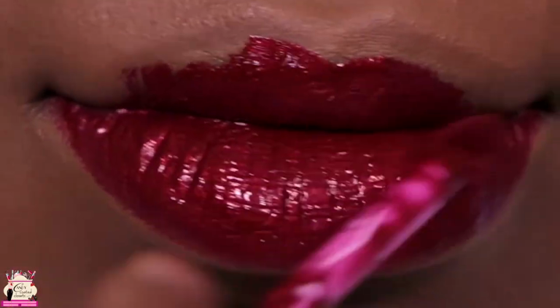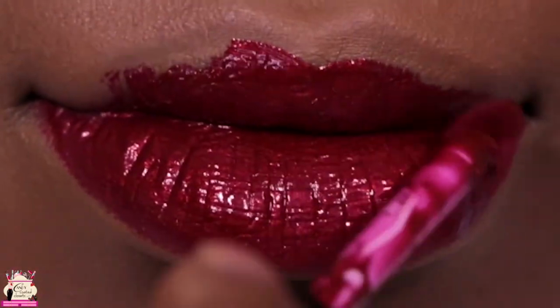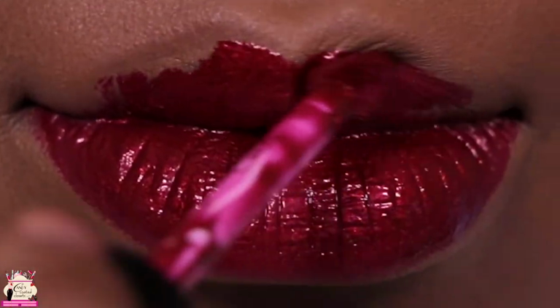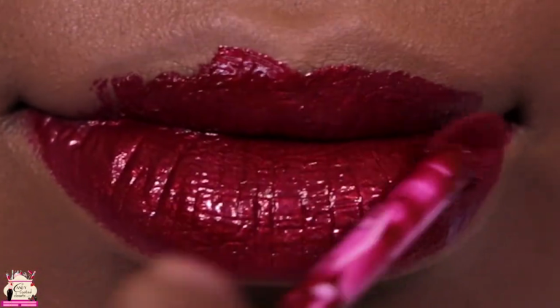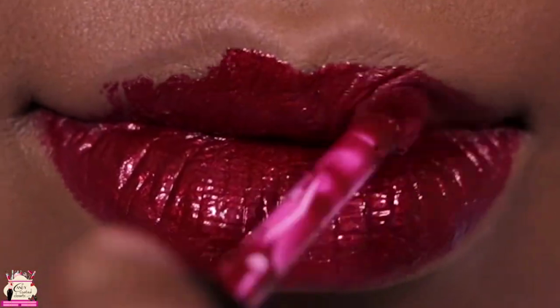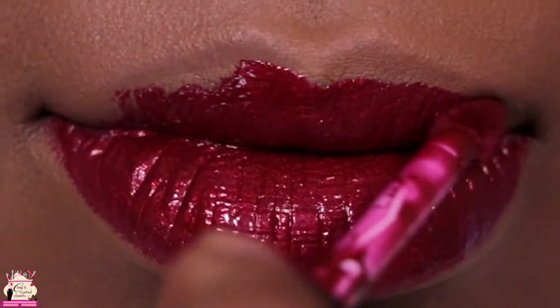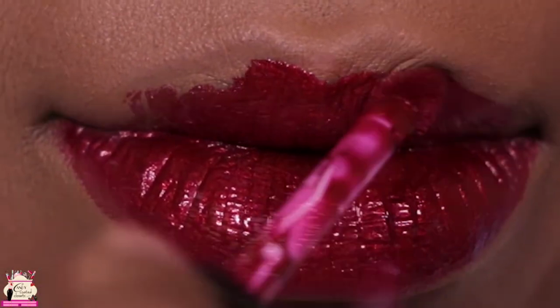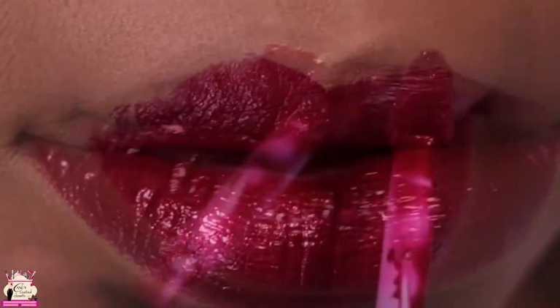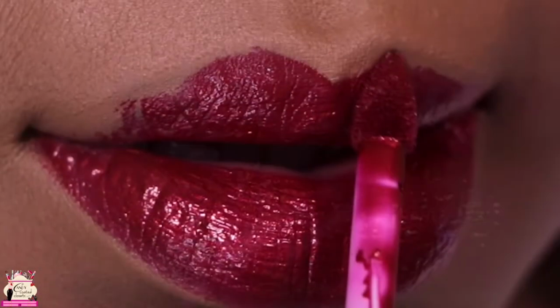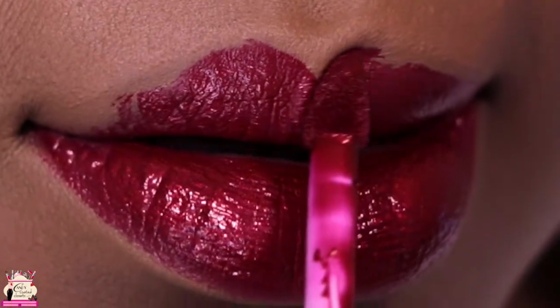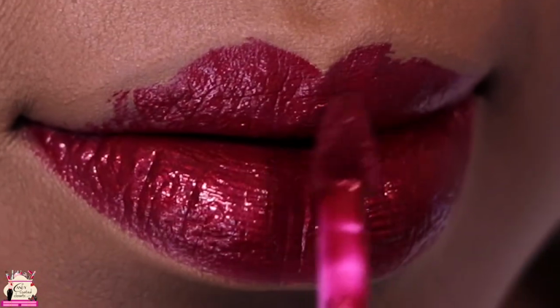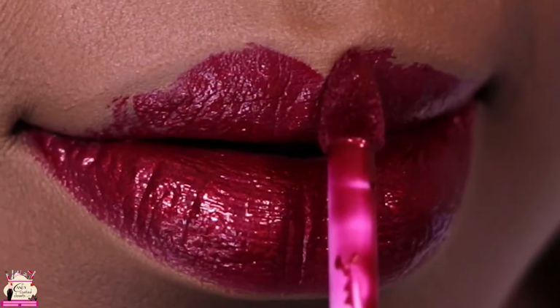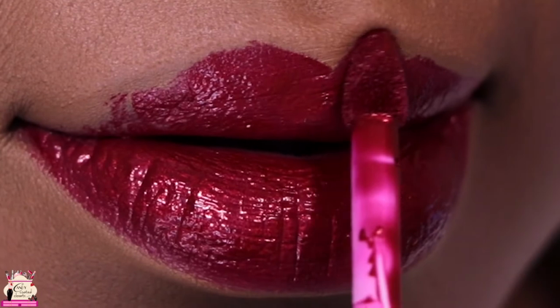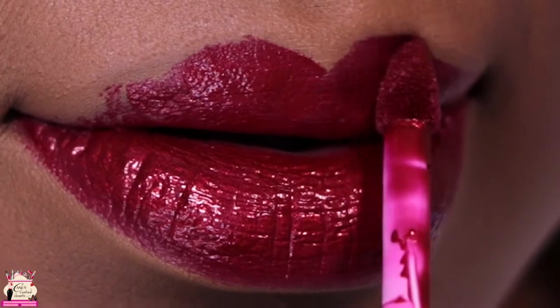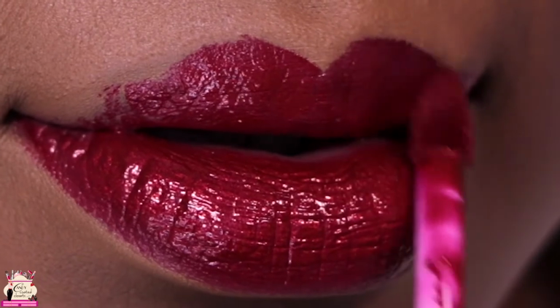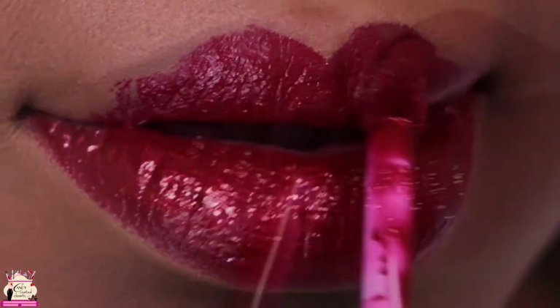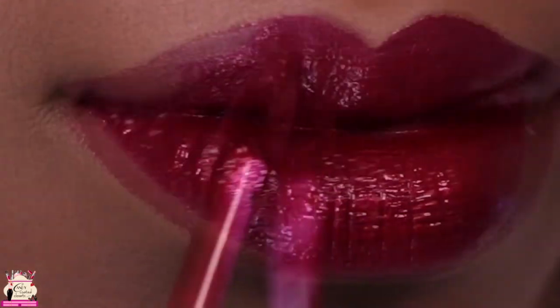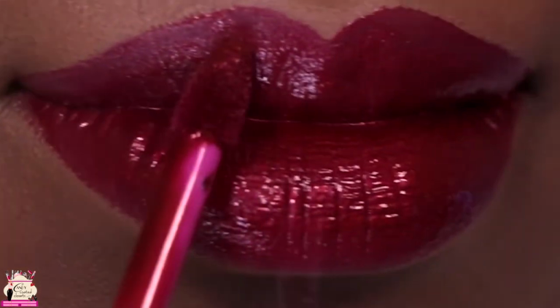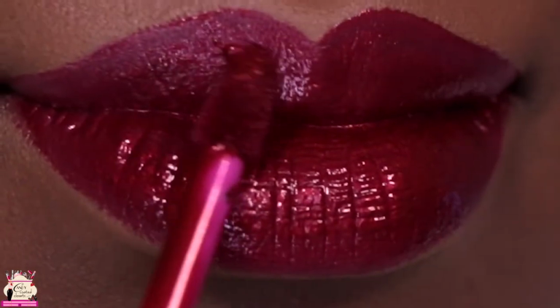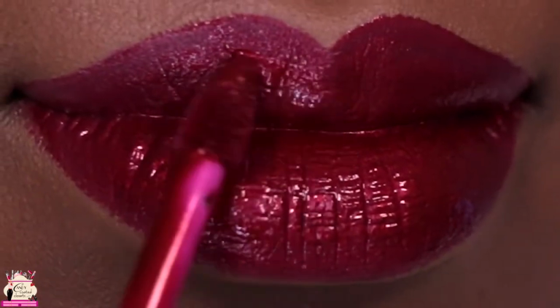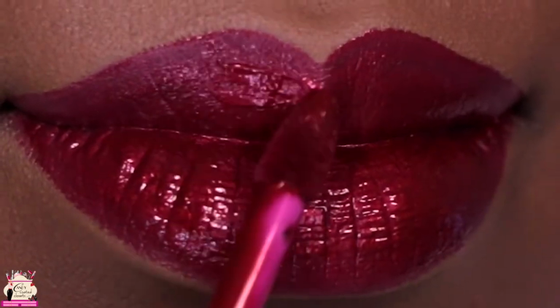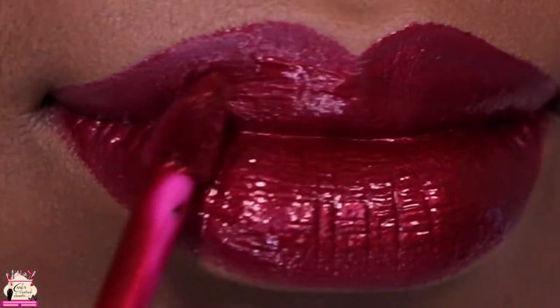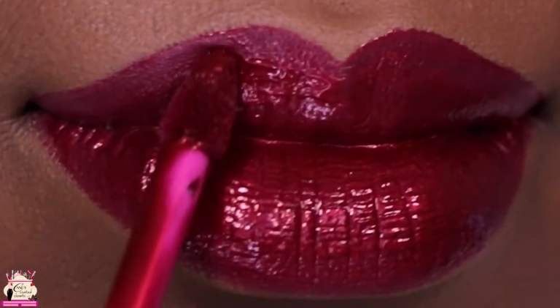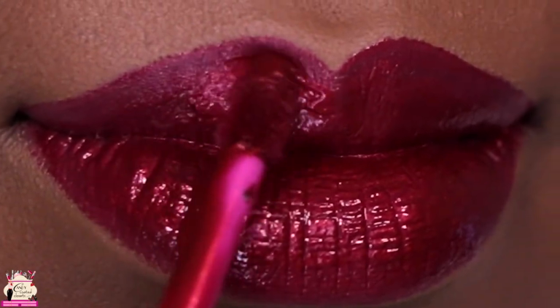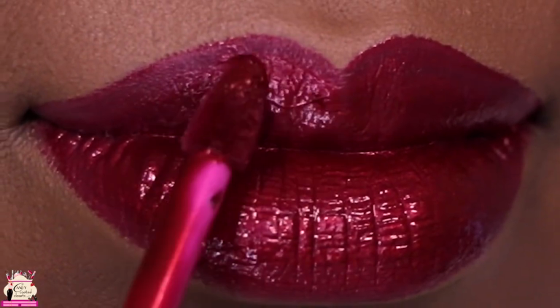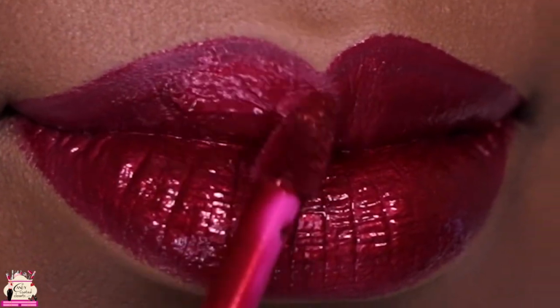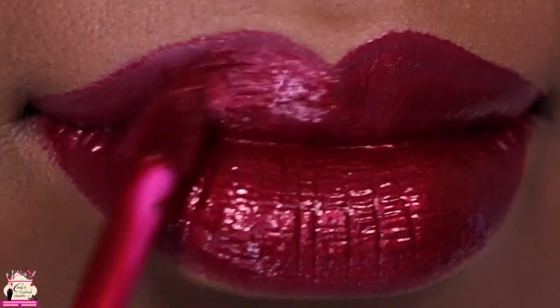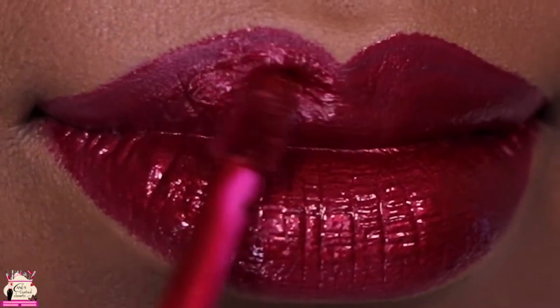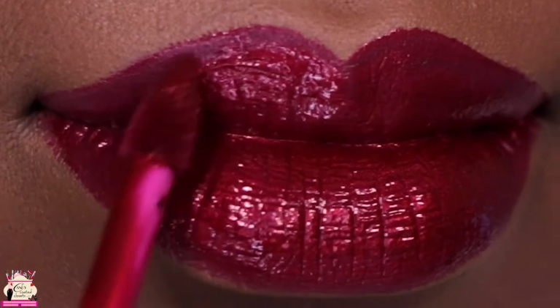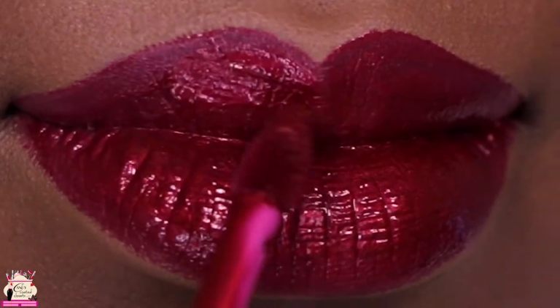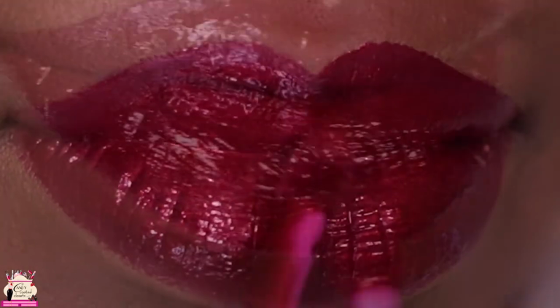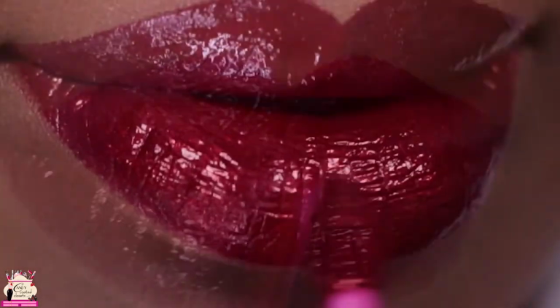It does have a kind of sticky feel to it, so I would definitely recommend going and trying this line before you purchase all of the colors. But it wasn't bad — I actually enjoyed wearing this, especially how bold it looked on my lips.